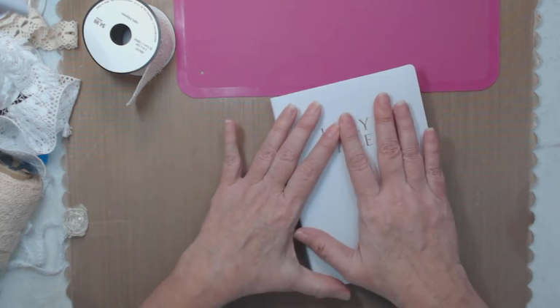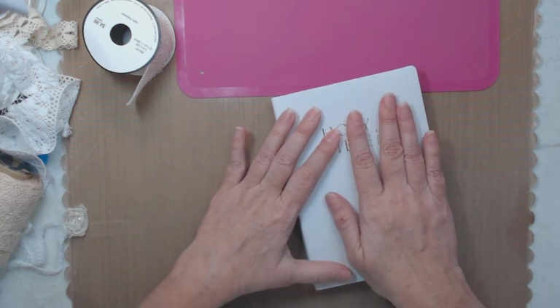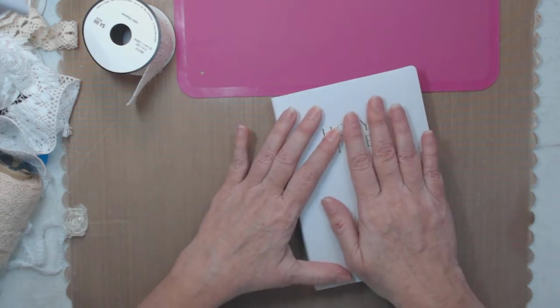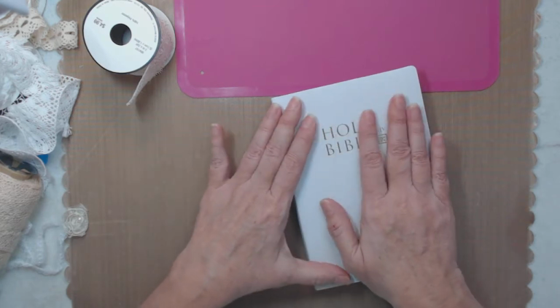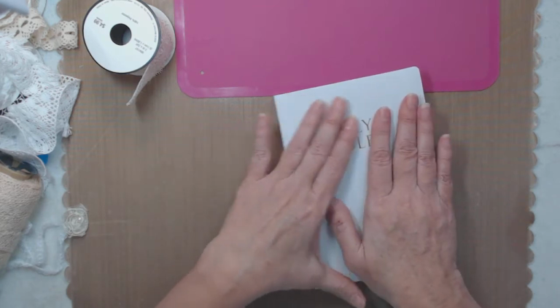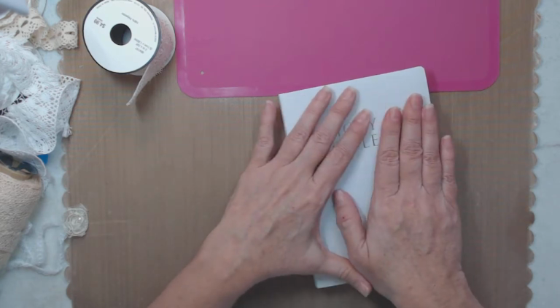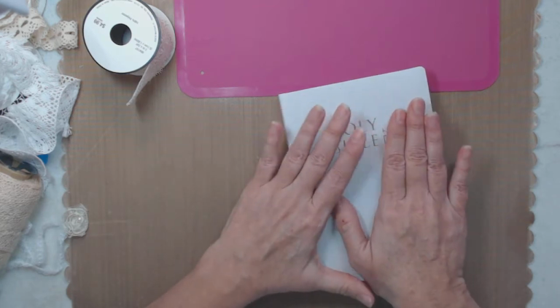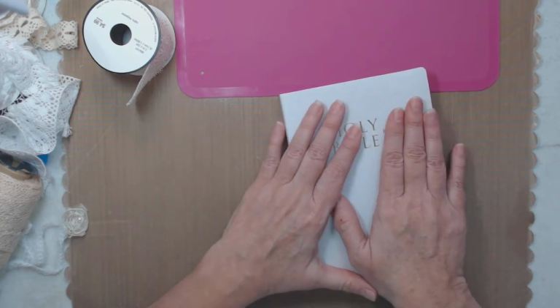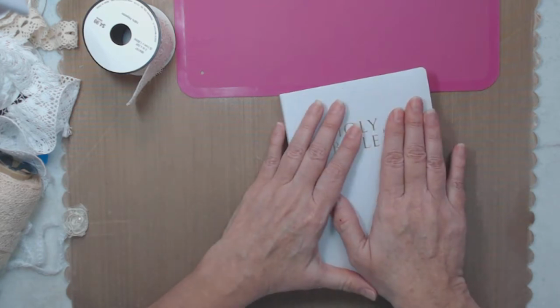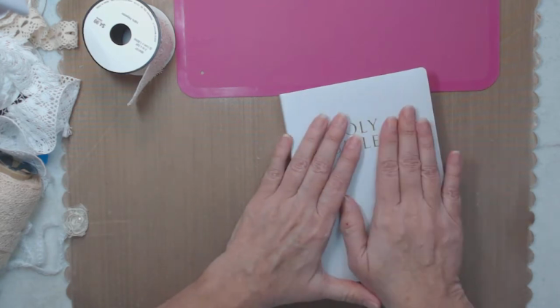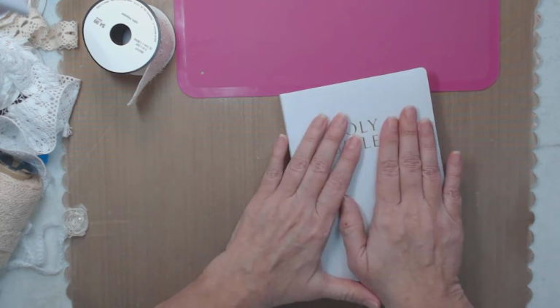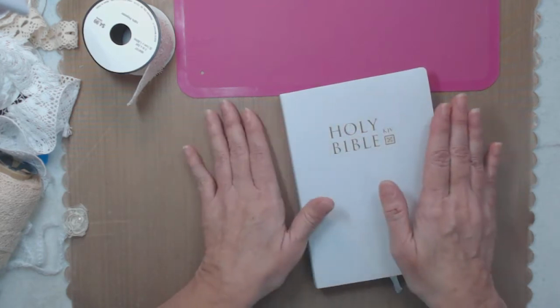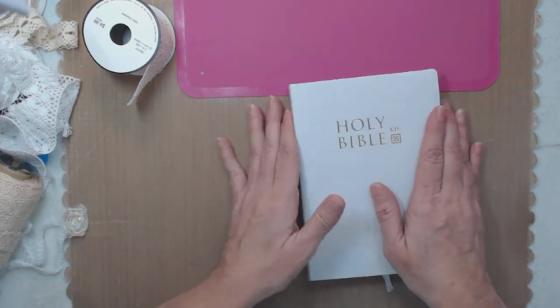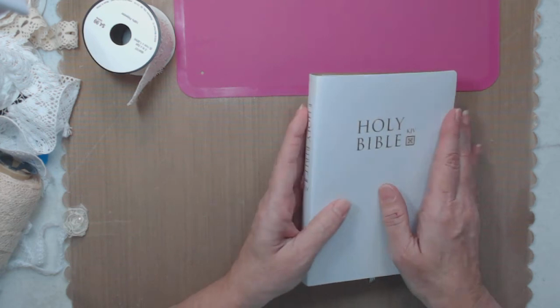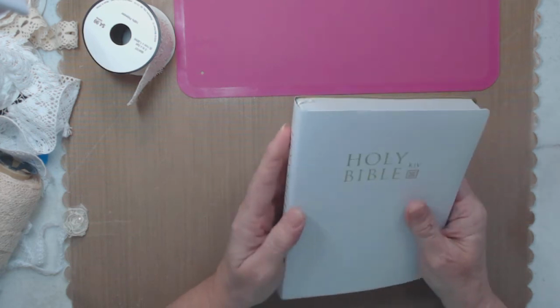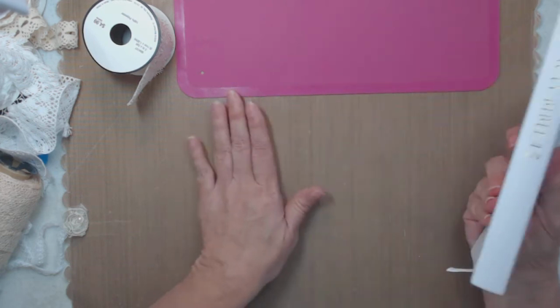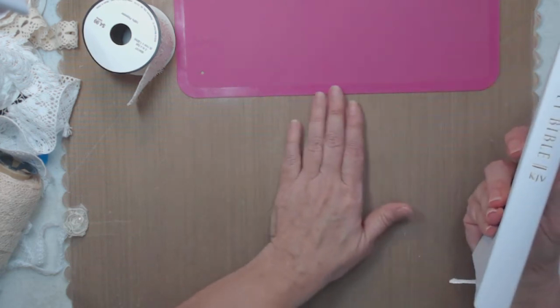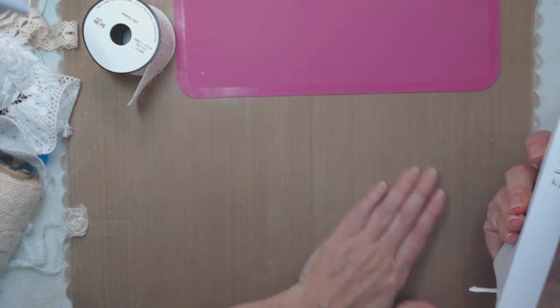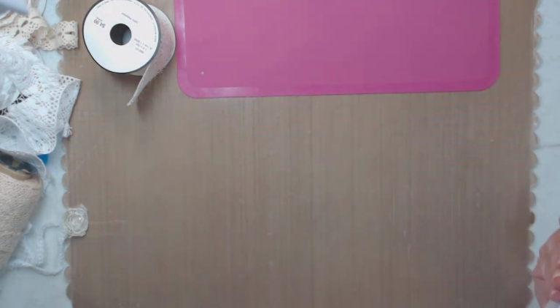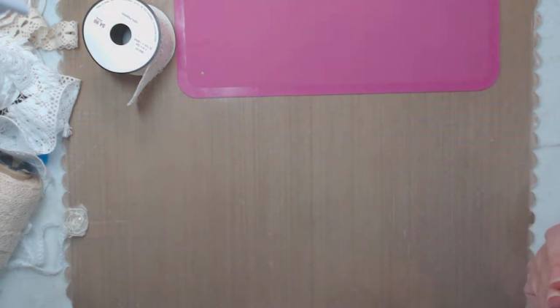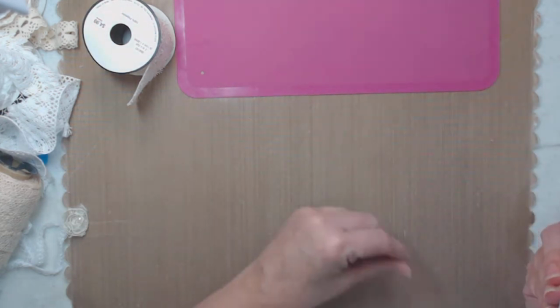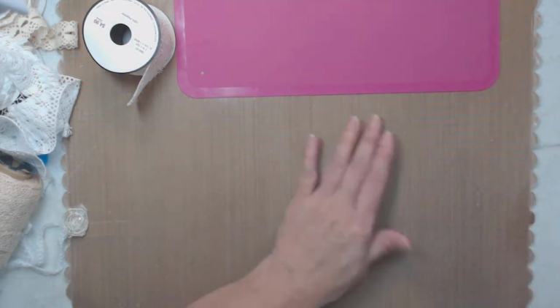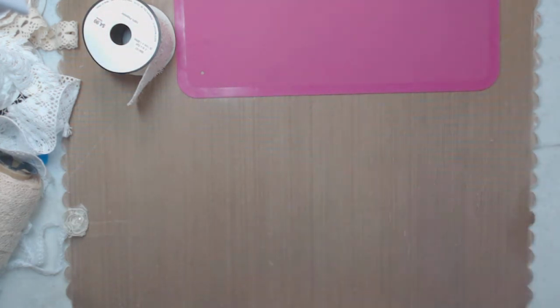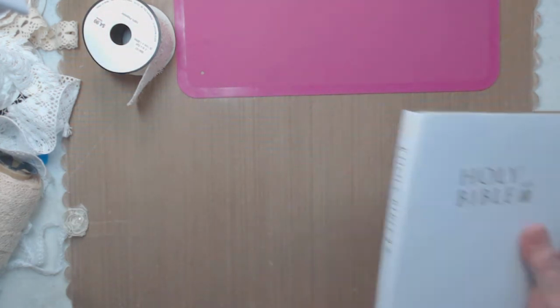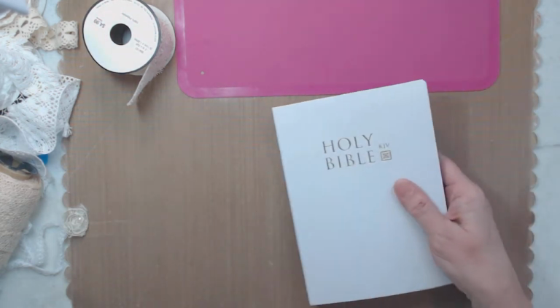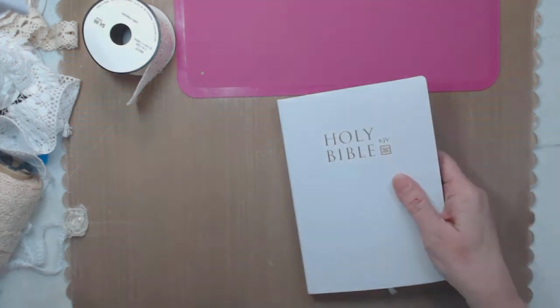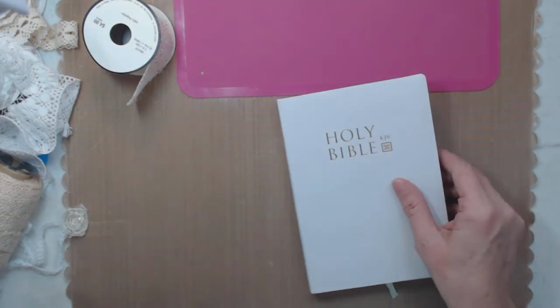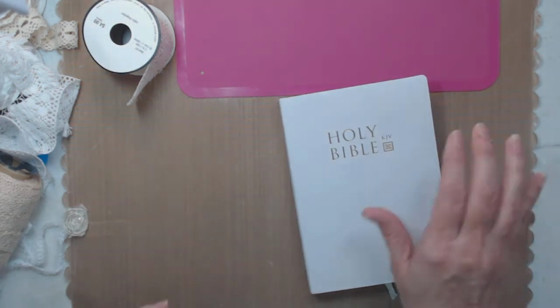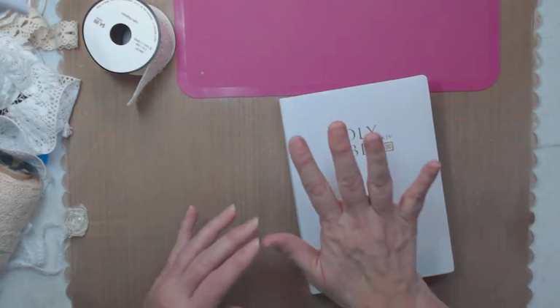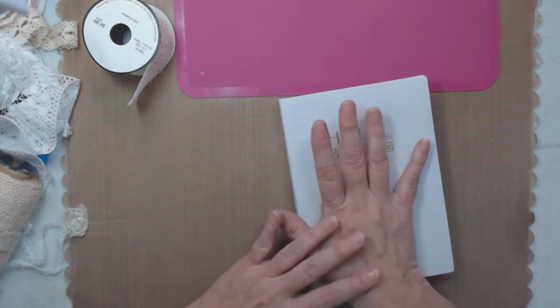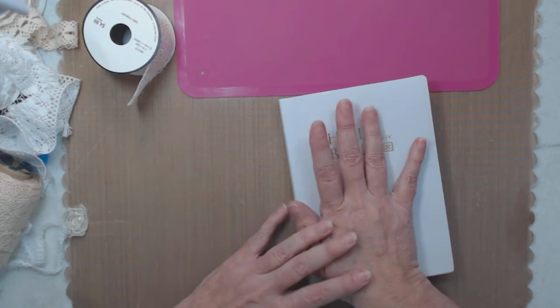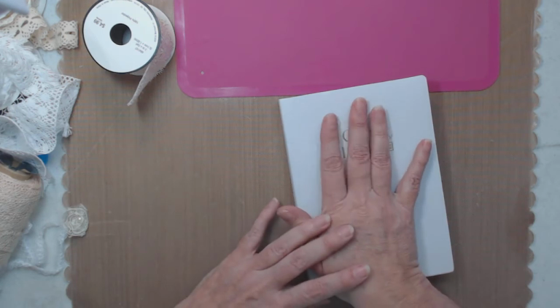Someone might cherish it more because you altered it or laced it up. So okay, let's get started. I have a whole bunch of stuff over here so let me see what I want to use.